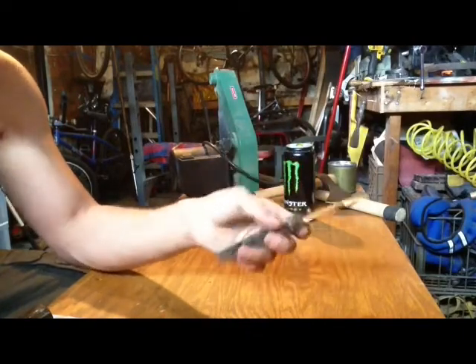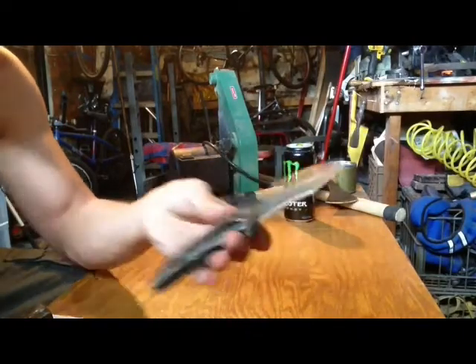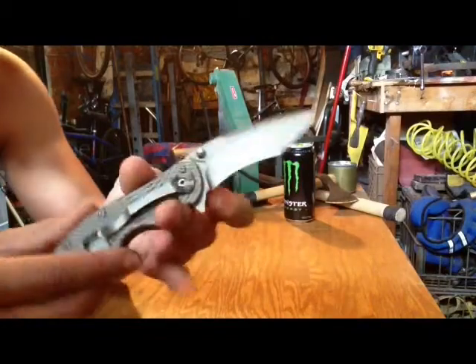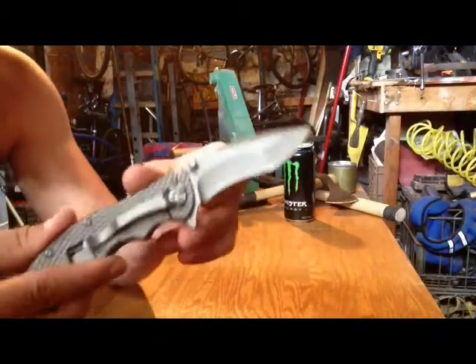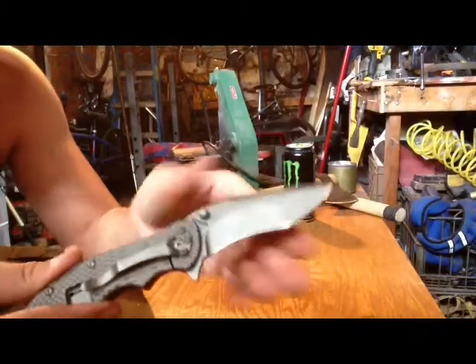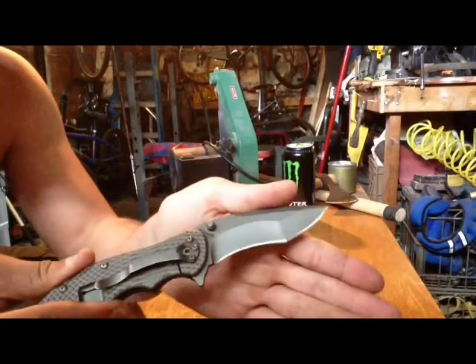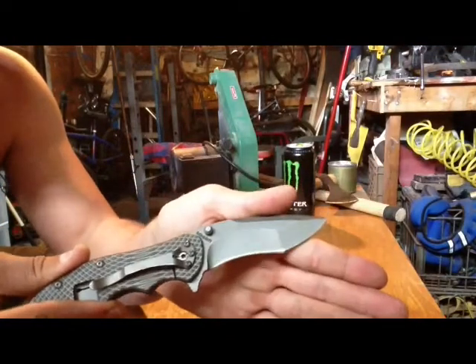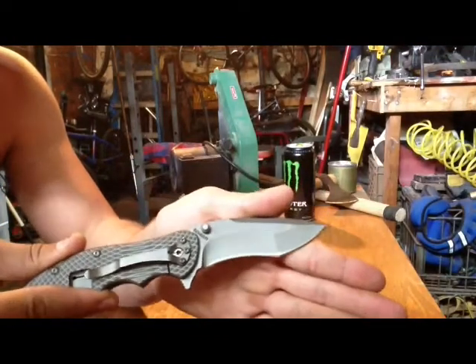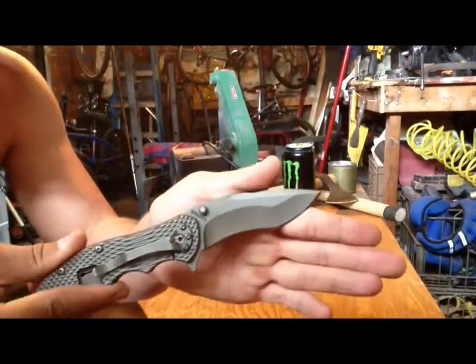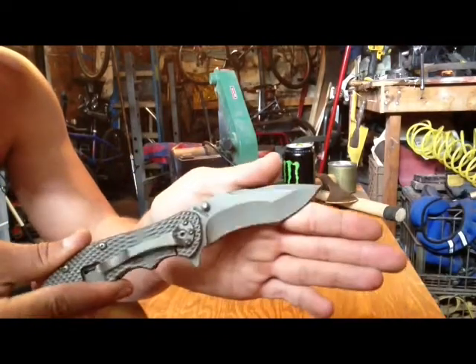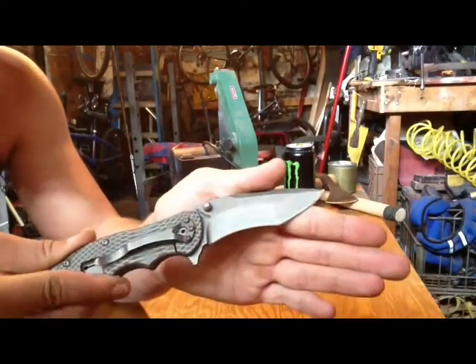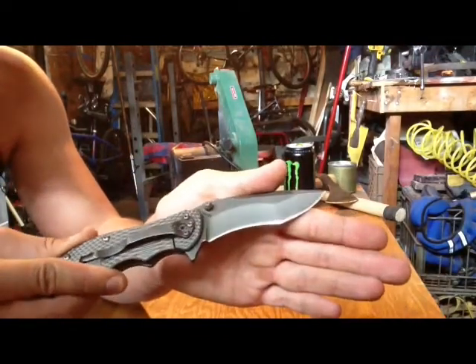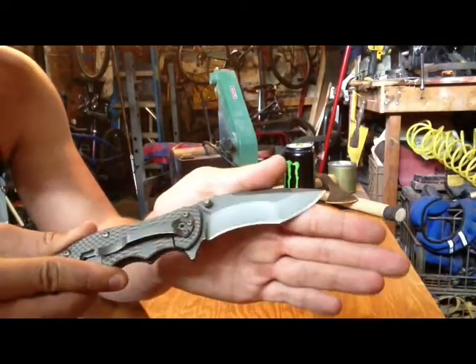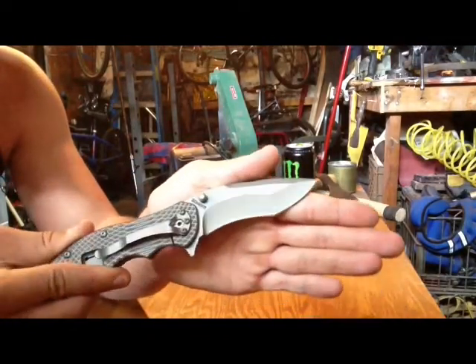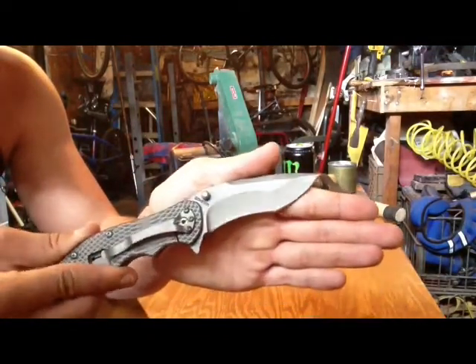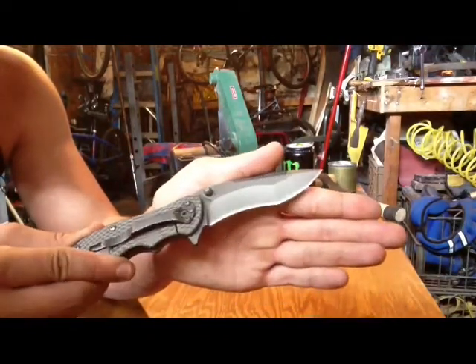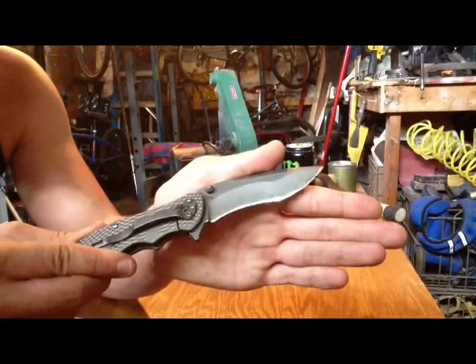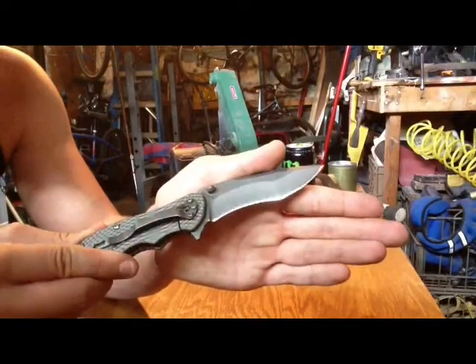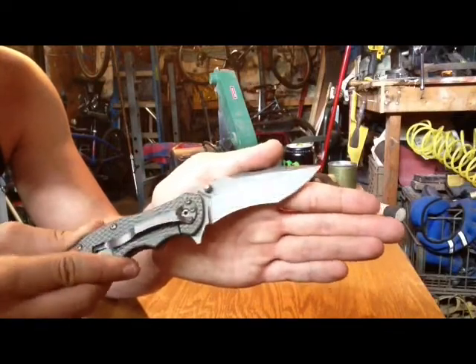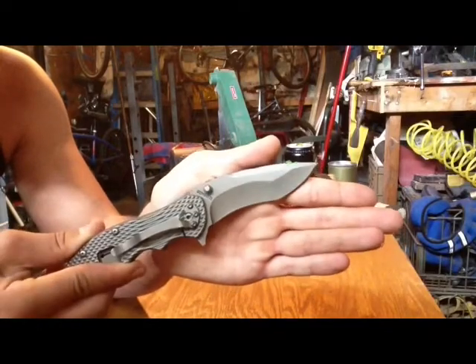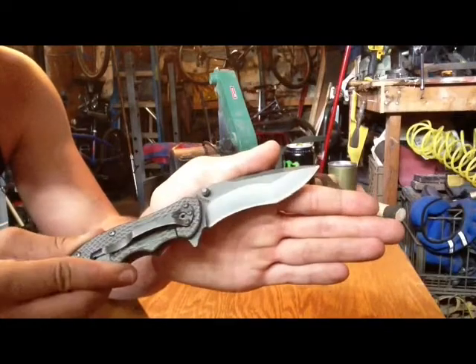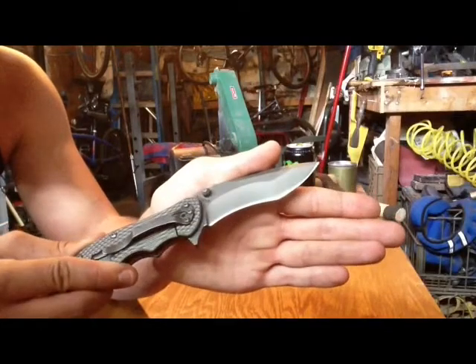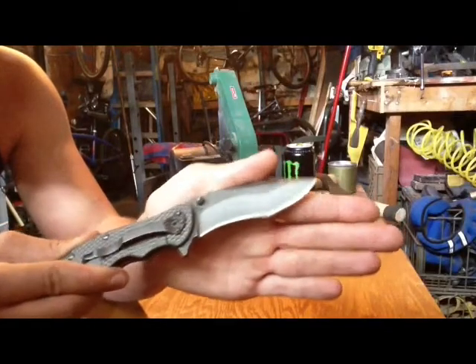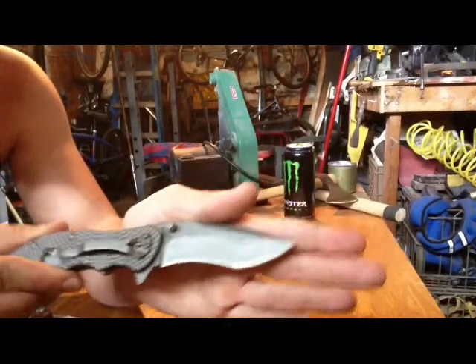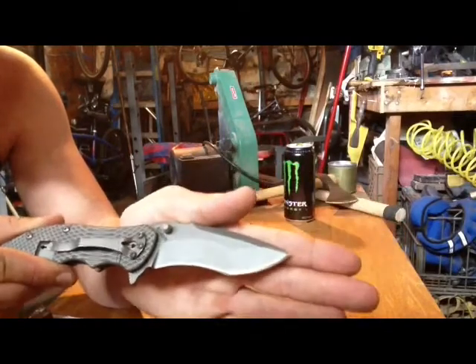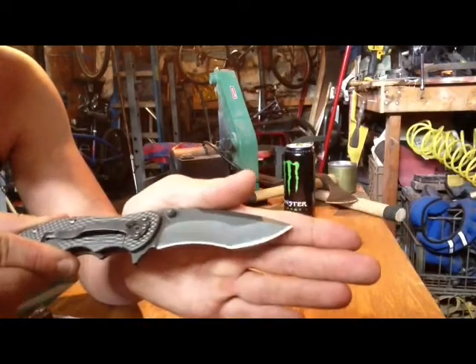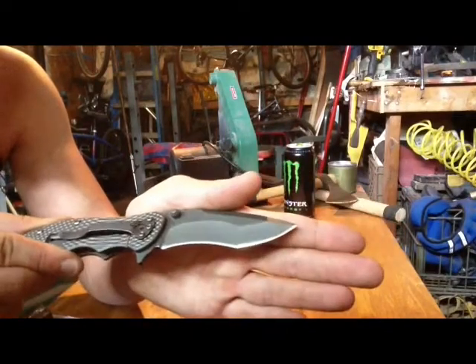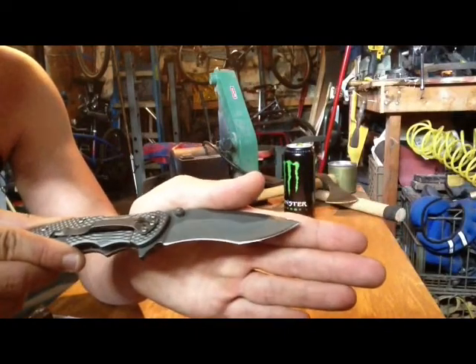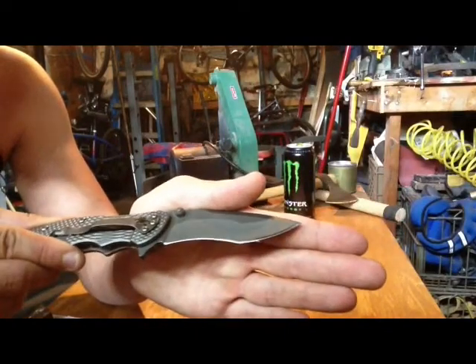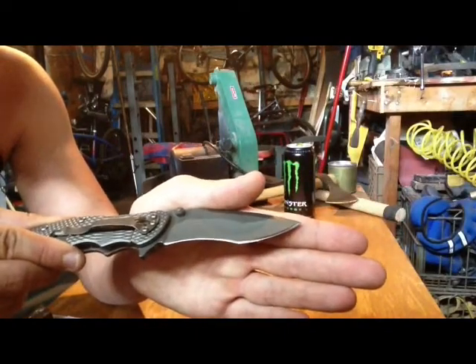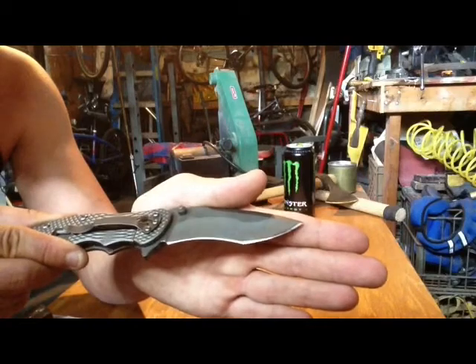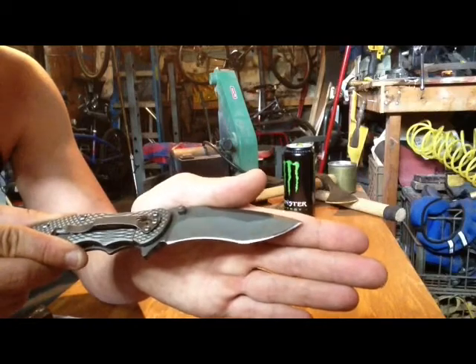The D2 takes a nice edge. I'm still working on that recurve section to get a full mirror, but the front part already has a mirror polish.